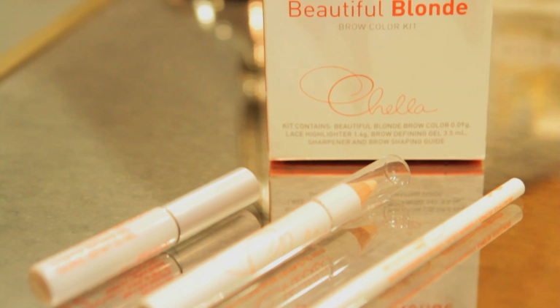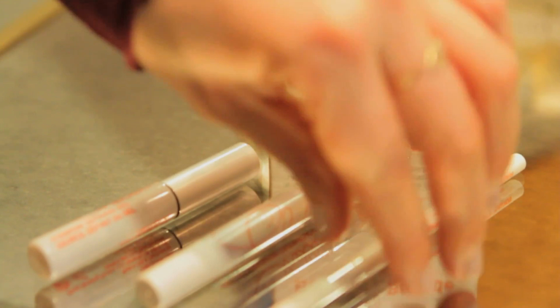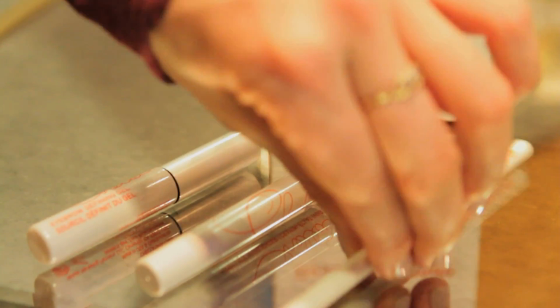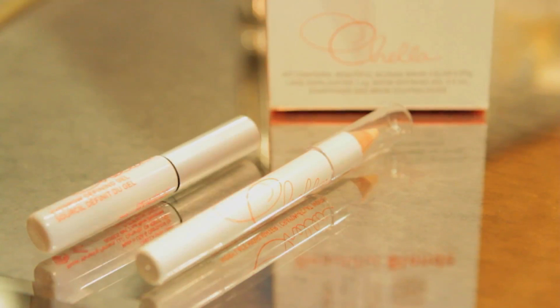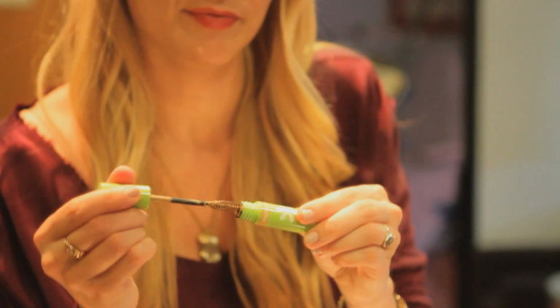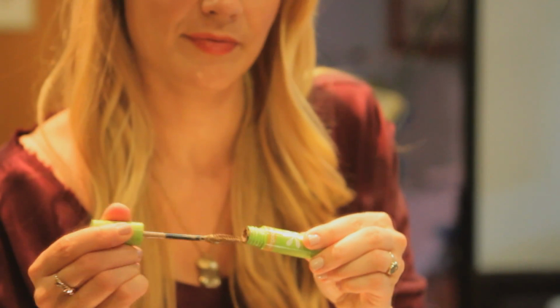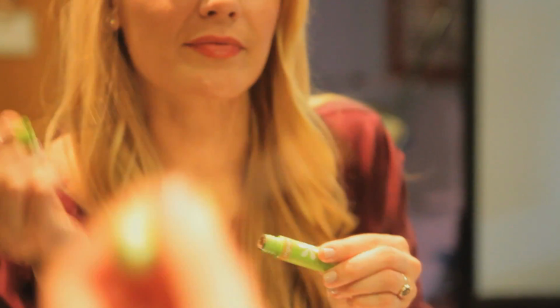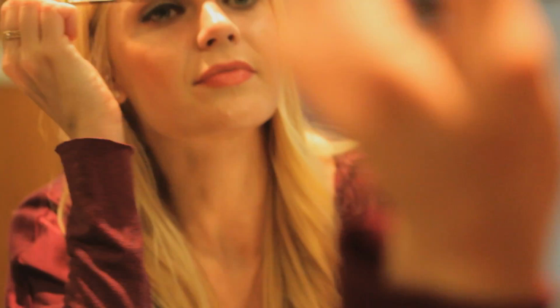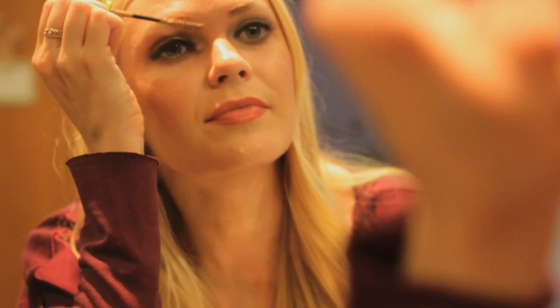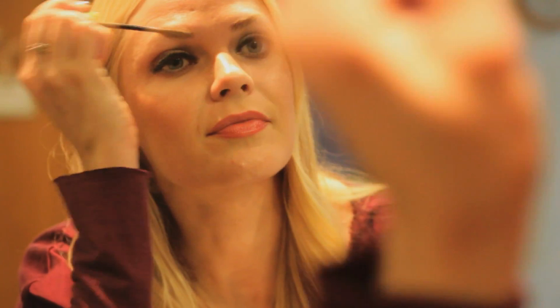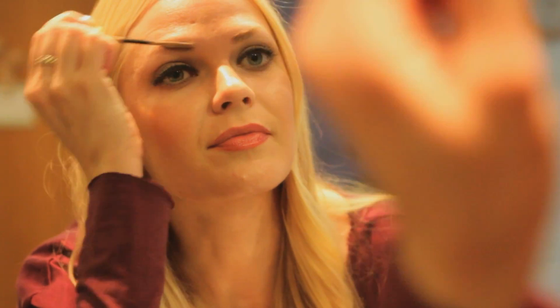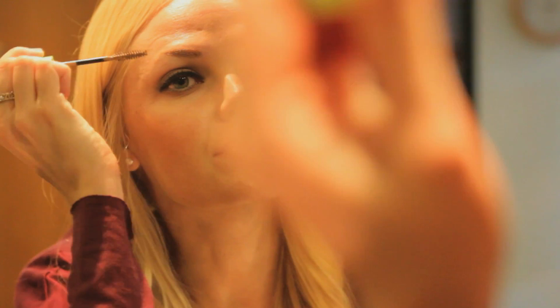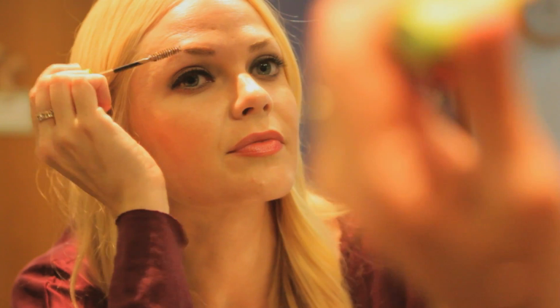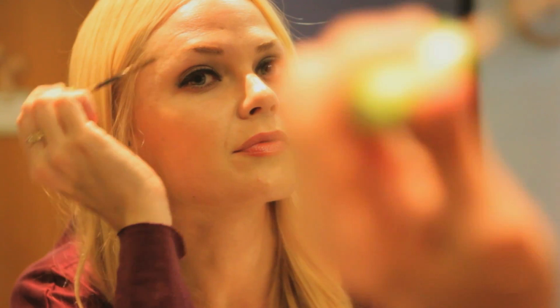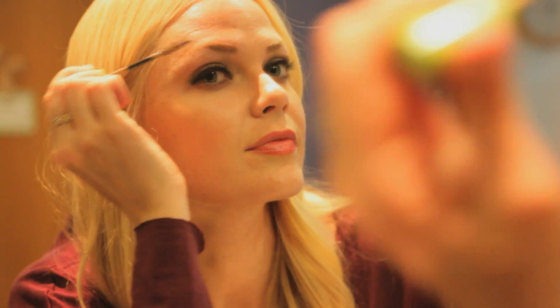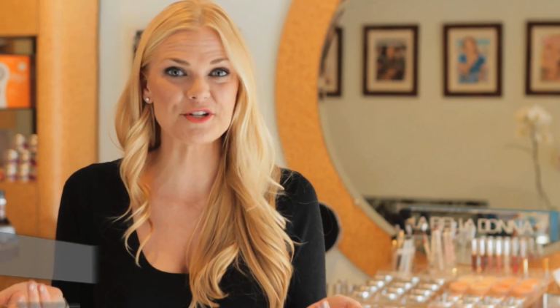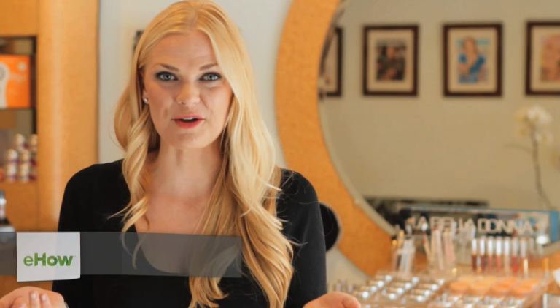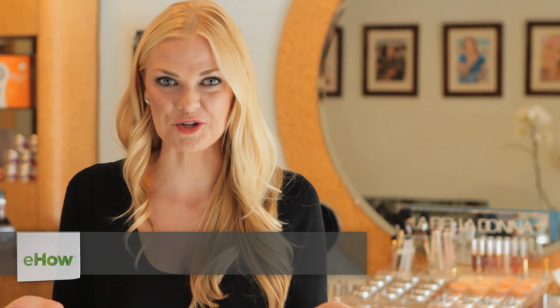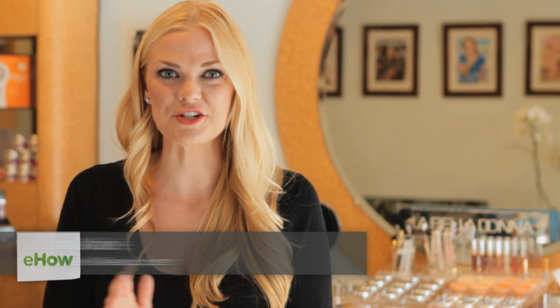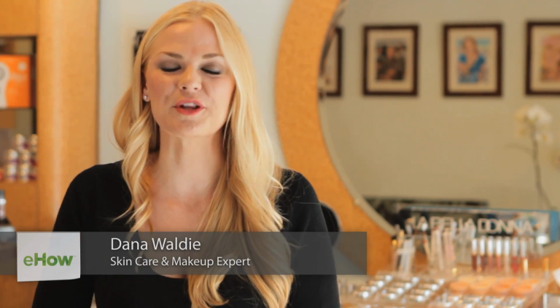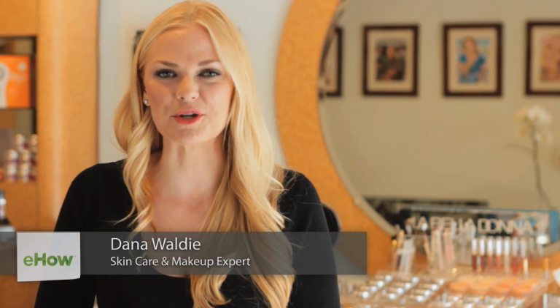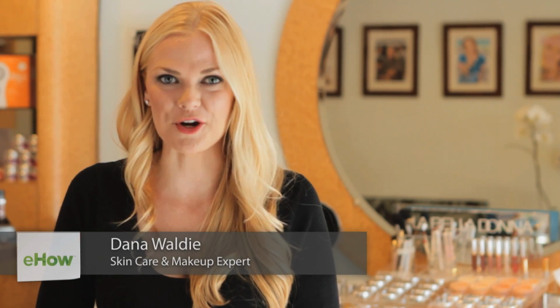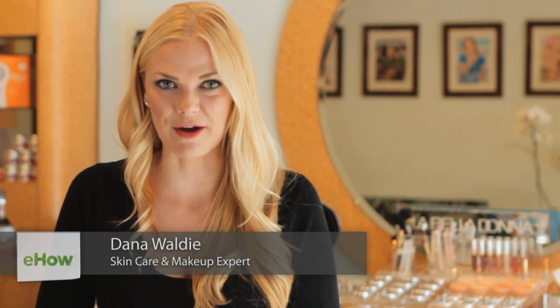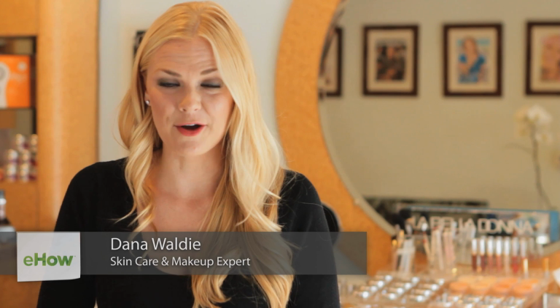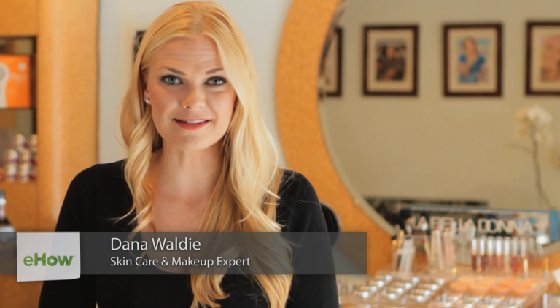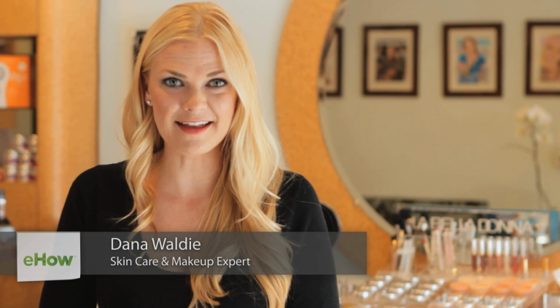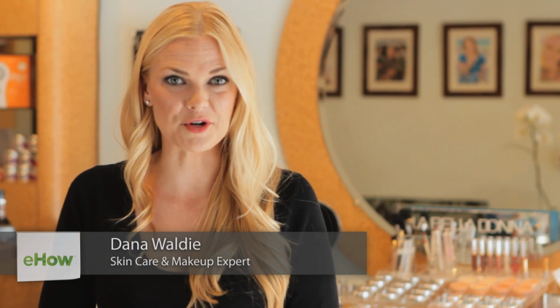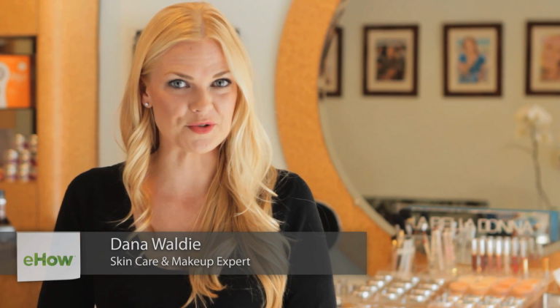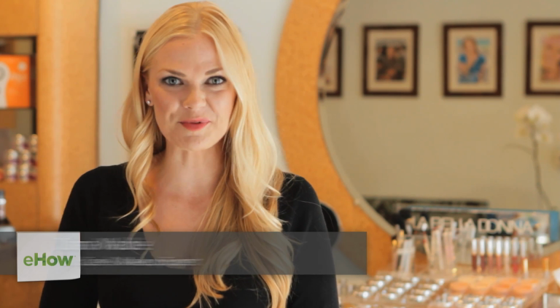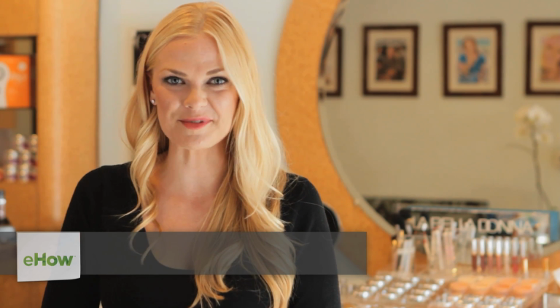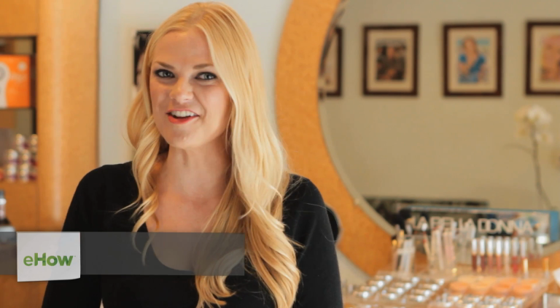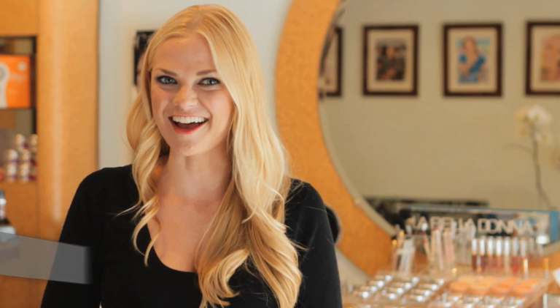Hey, I'm Dana Walde and today I'm here to show you the best pencils to use for over-plucked eyebrows. So you went to your brow specialist and she totally butchered your eyebrows. Well, today I'm going to show you some simple steps on how to fix that.